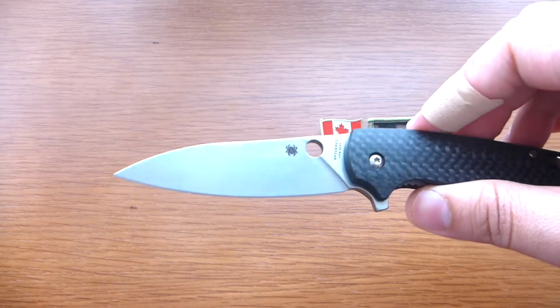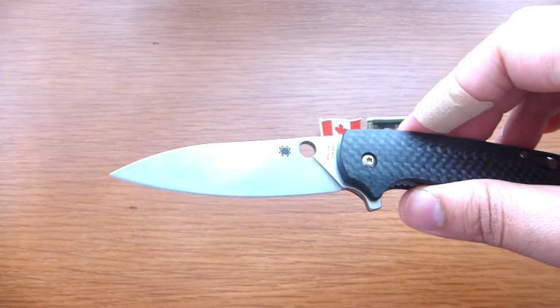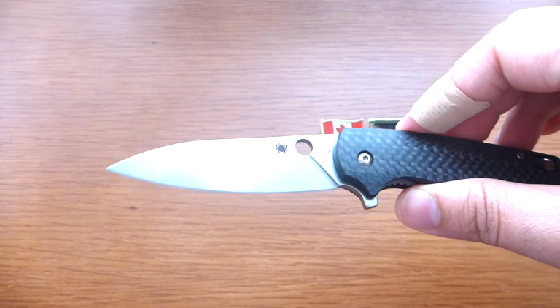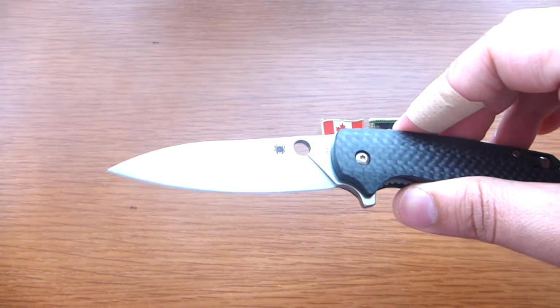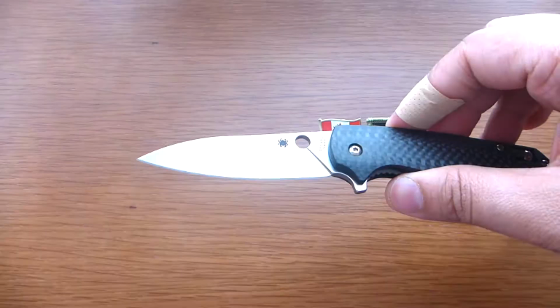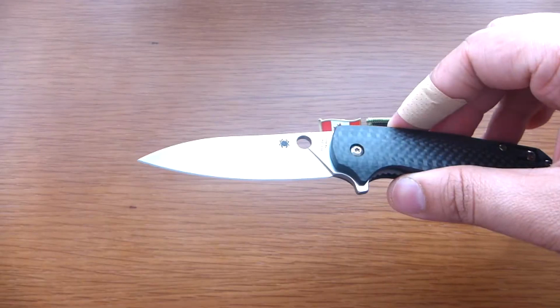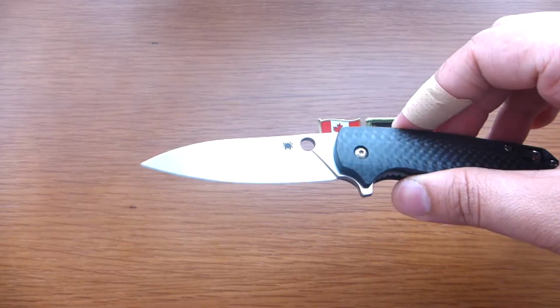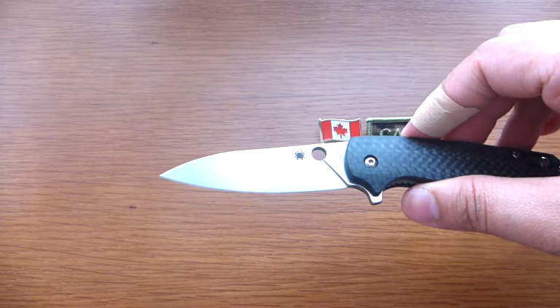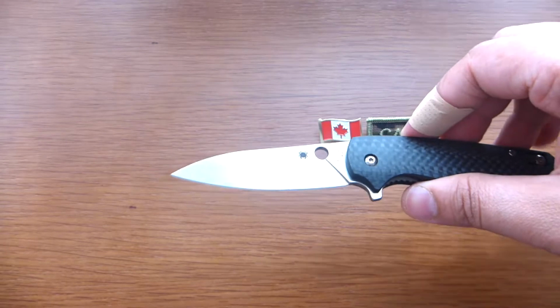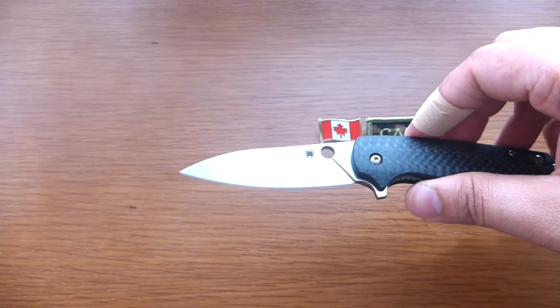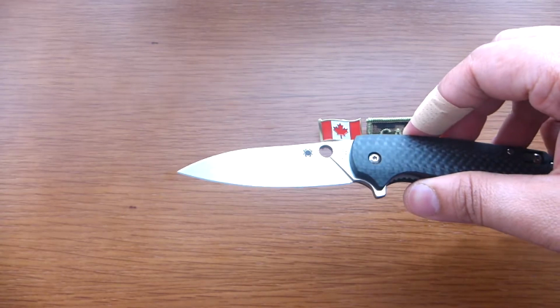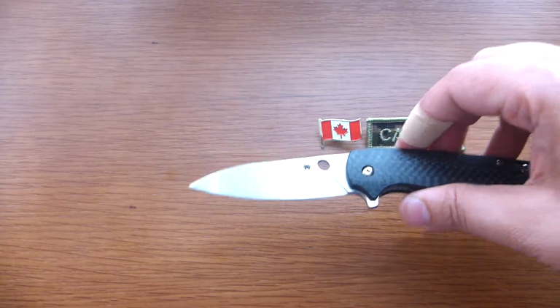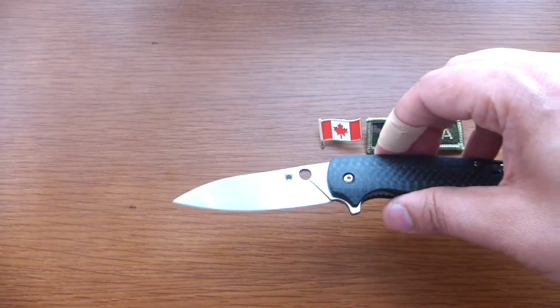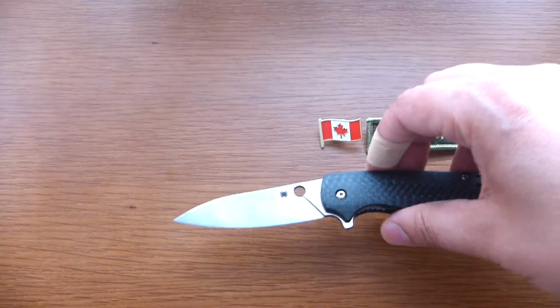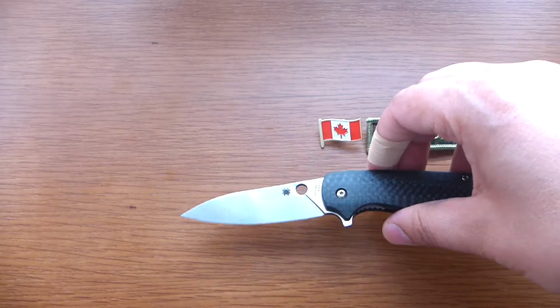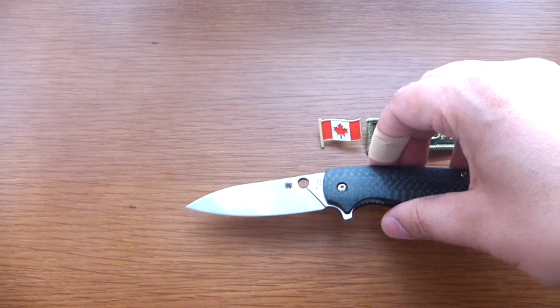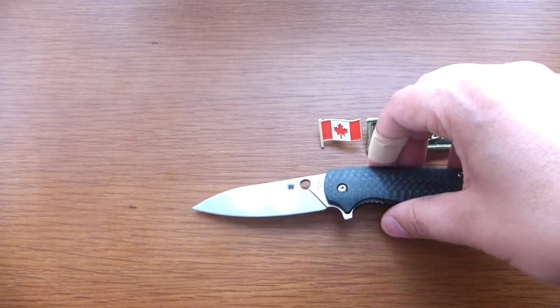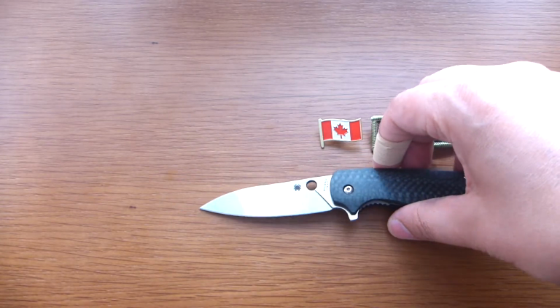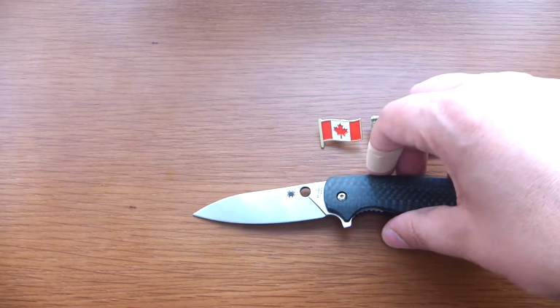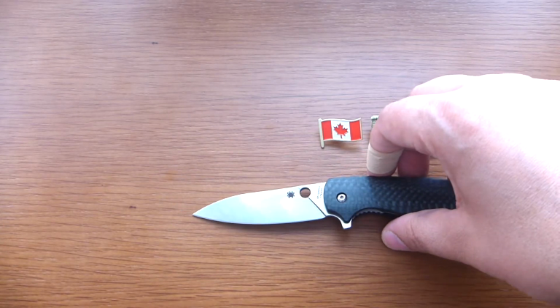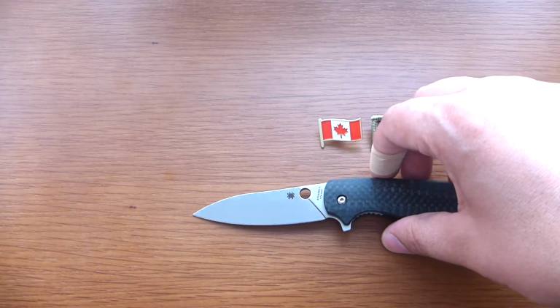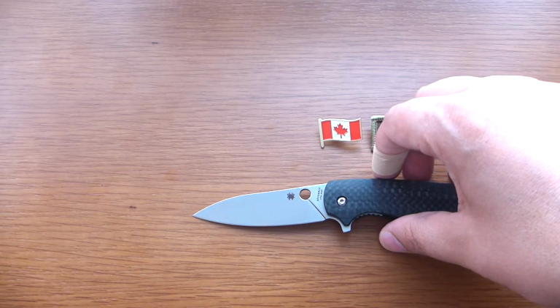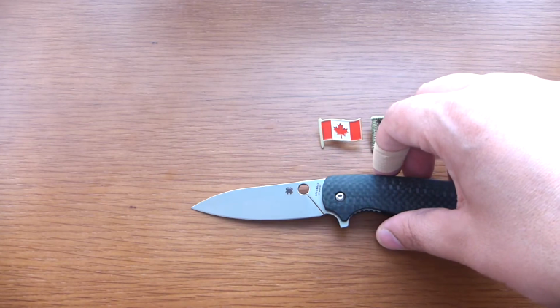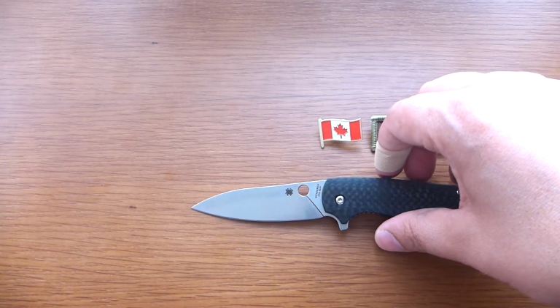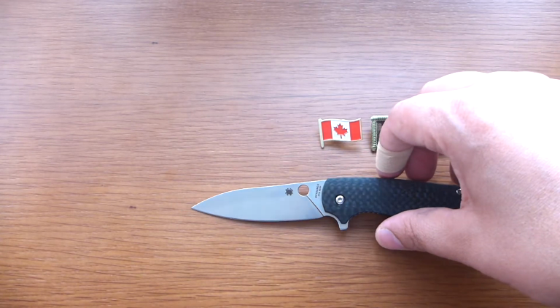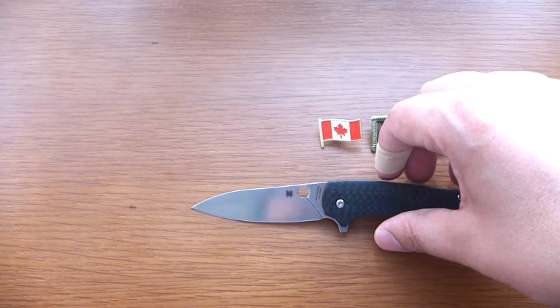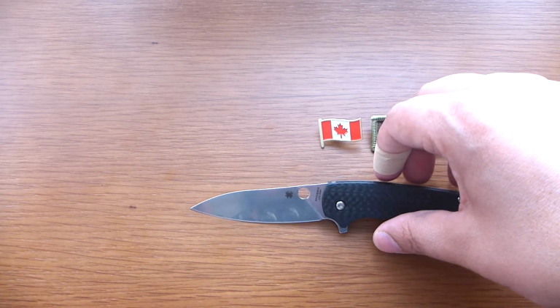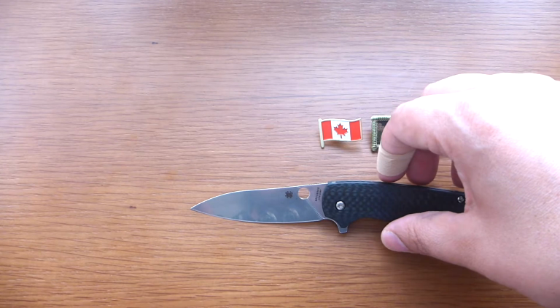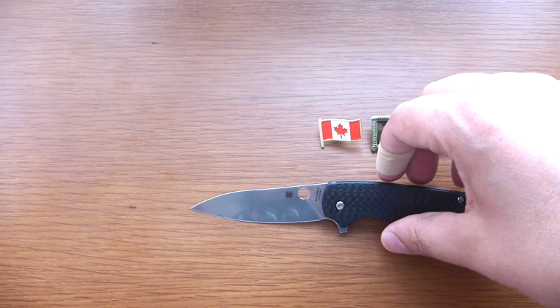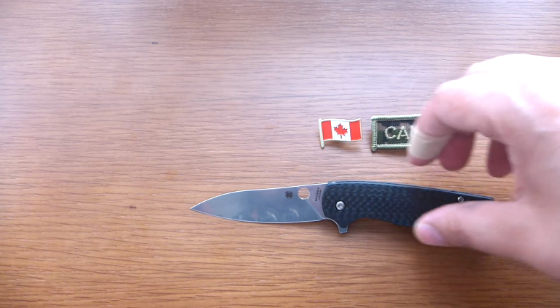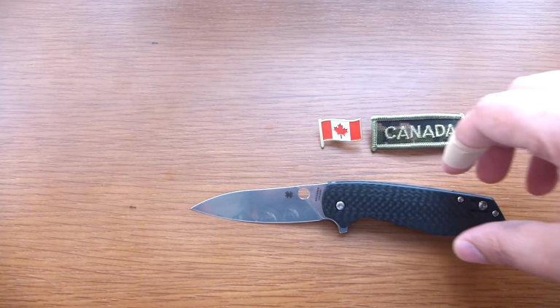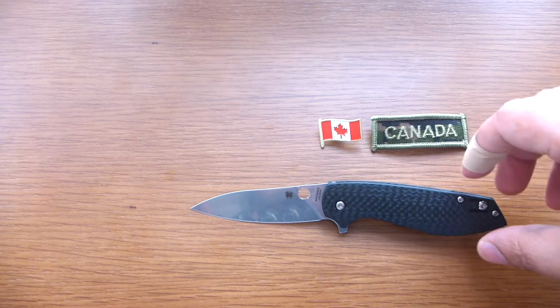Beautiful knife, and I really like this blade style by Brad. It is a drop point — very nice.